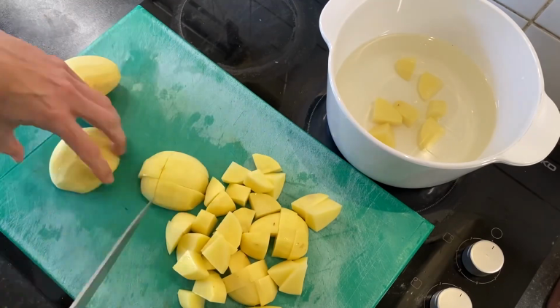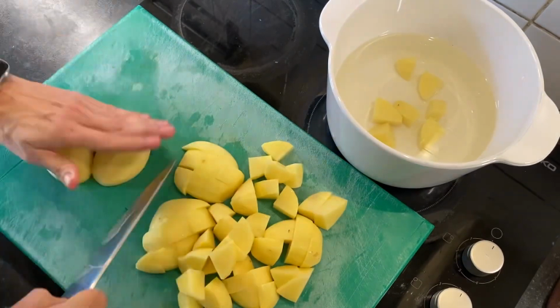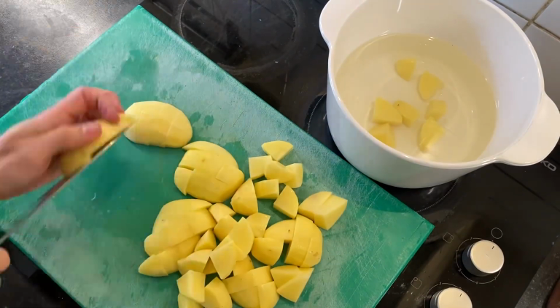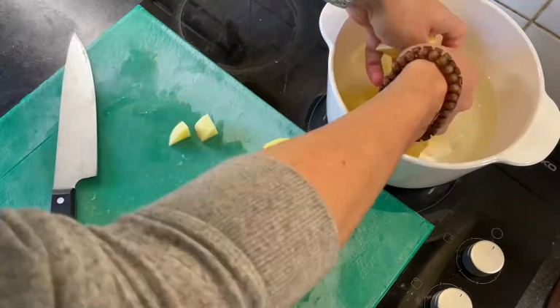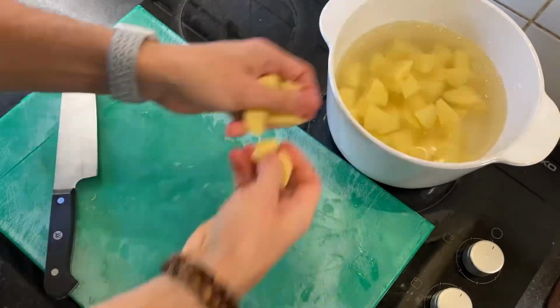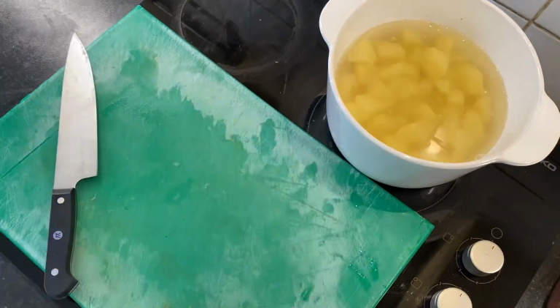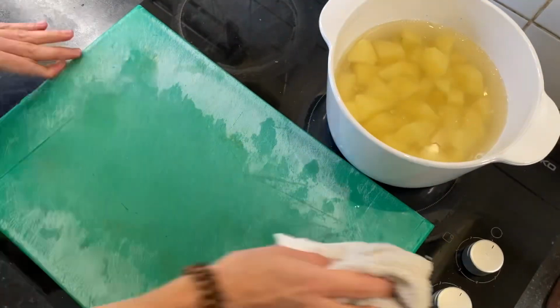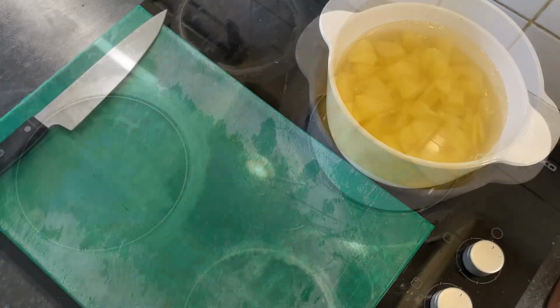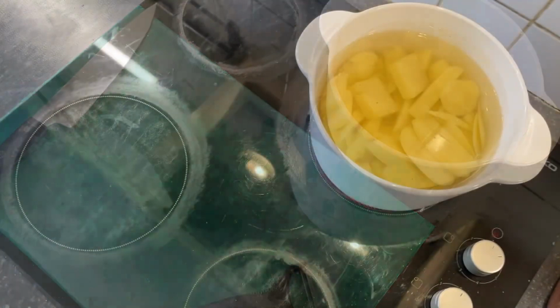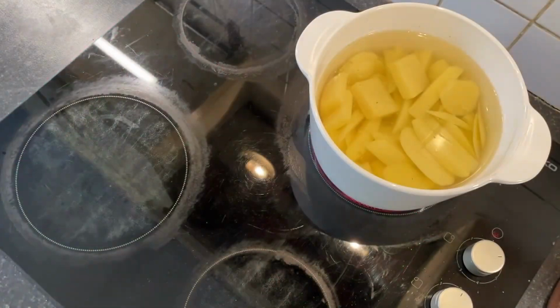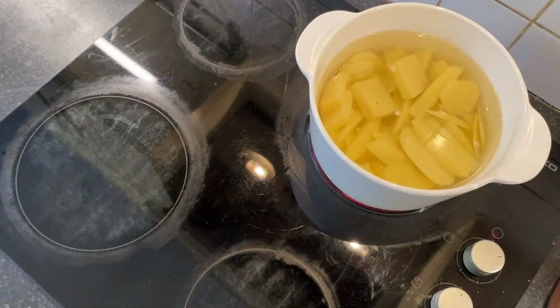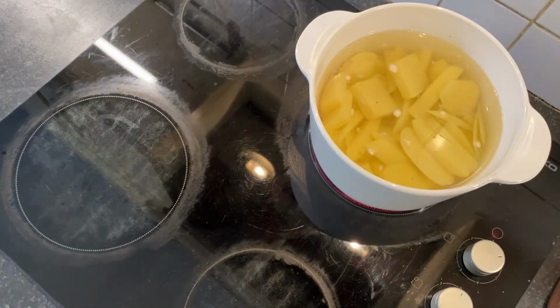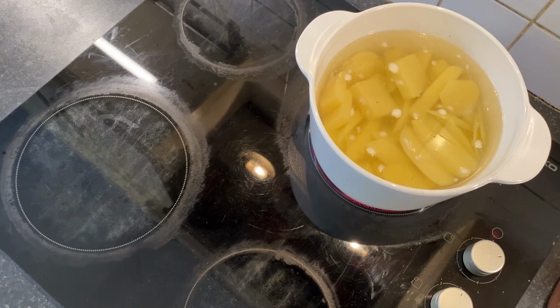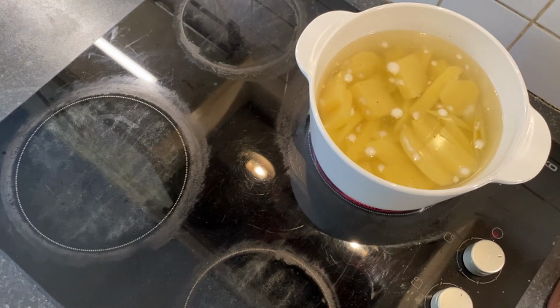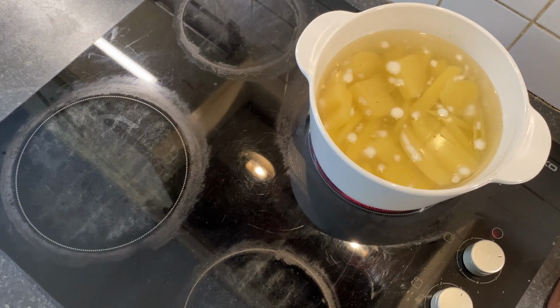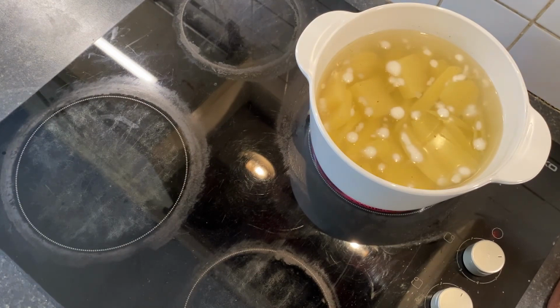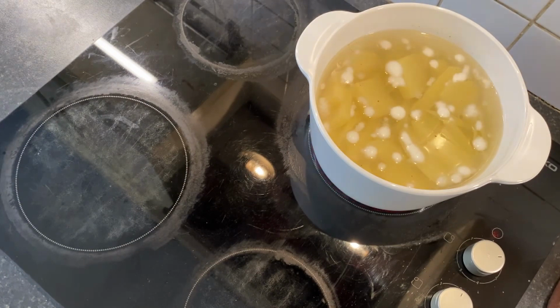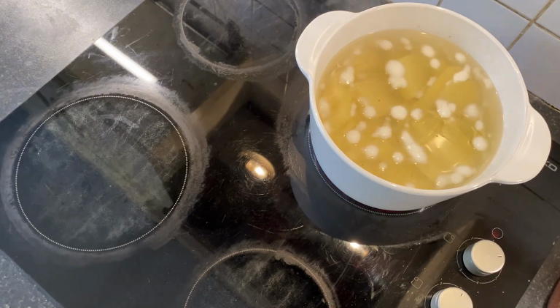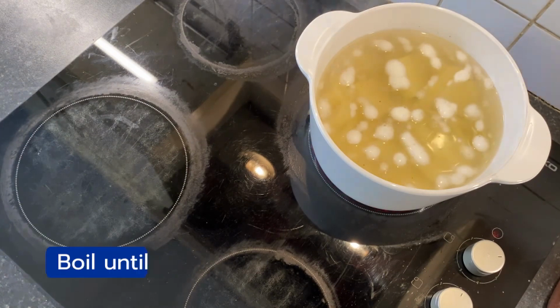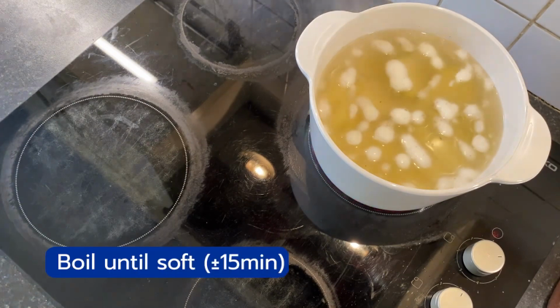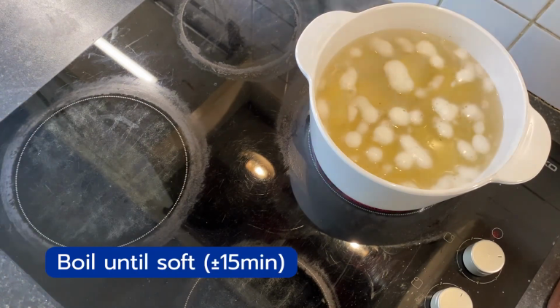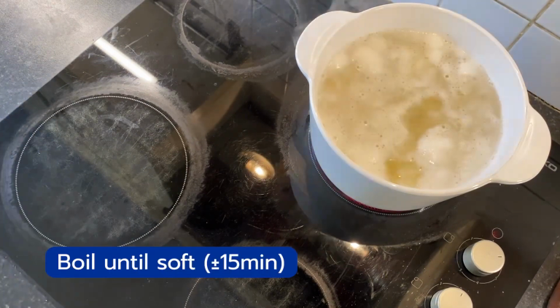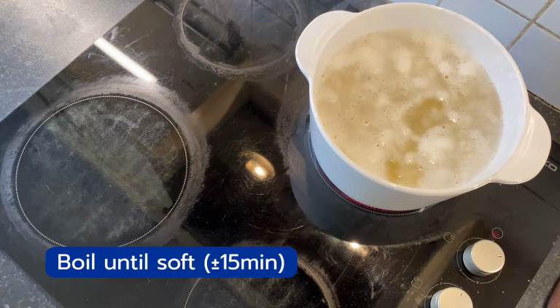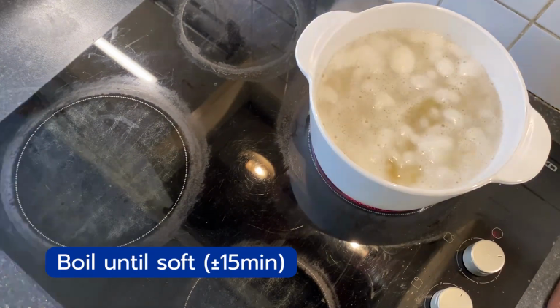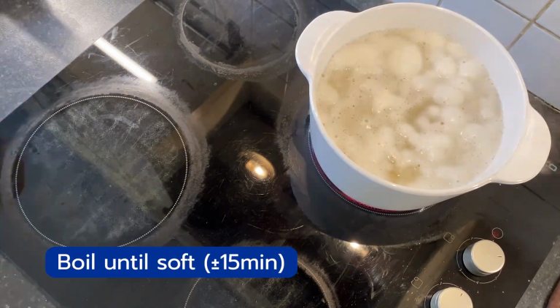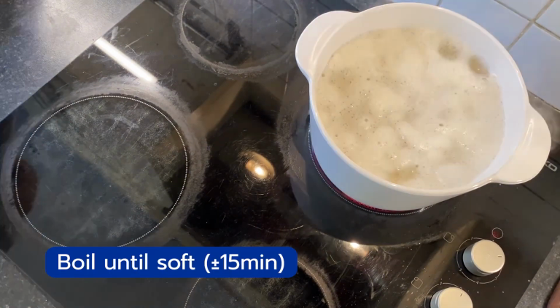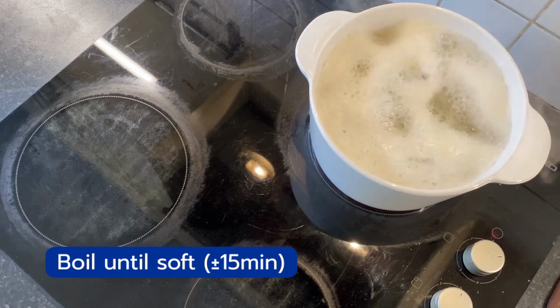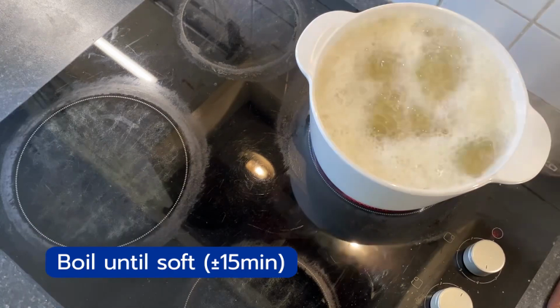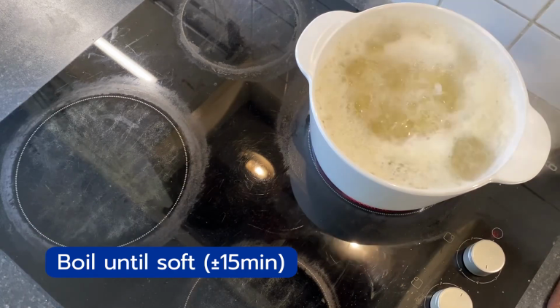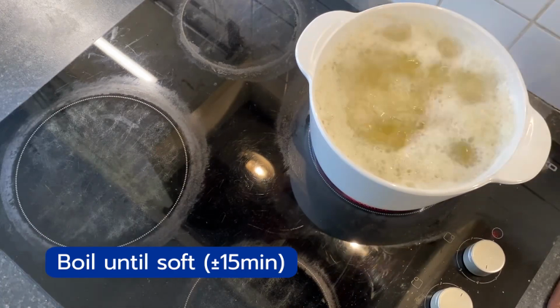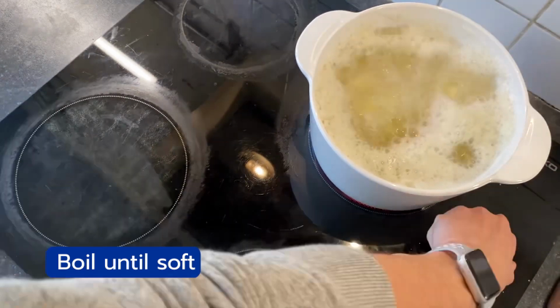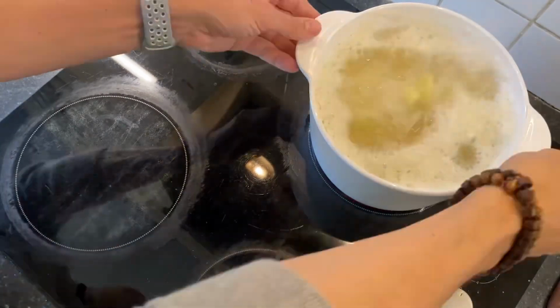After that, peel your potatoes, dice them, and place them in a pot with cold water. Slowly bring to a boil and cook for approximately 15 minutes until the potatoes are soft.